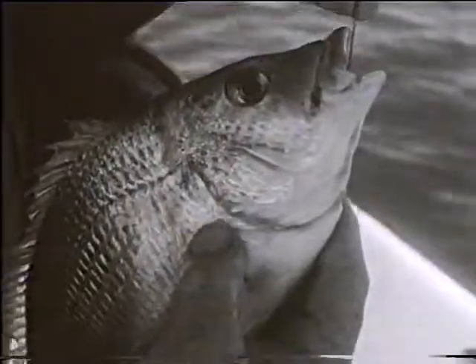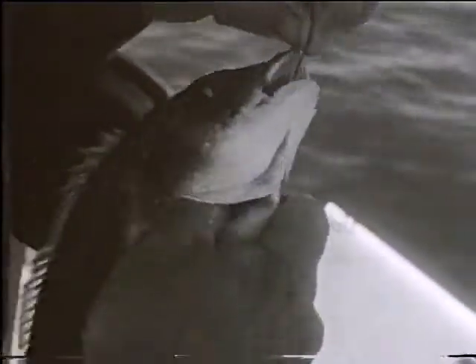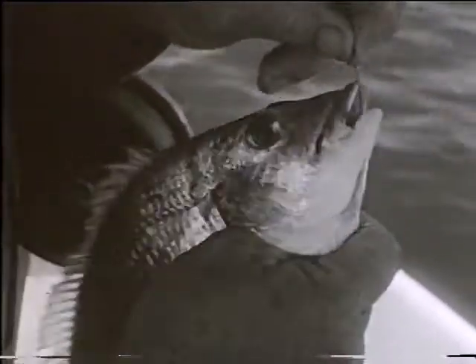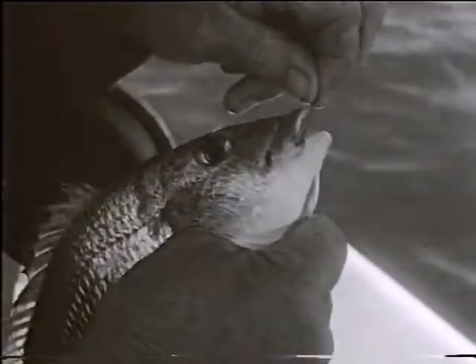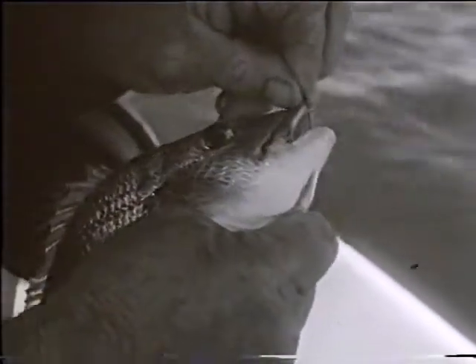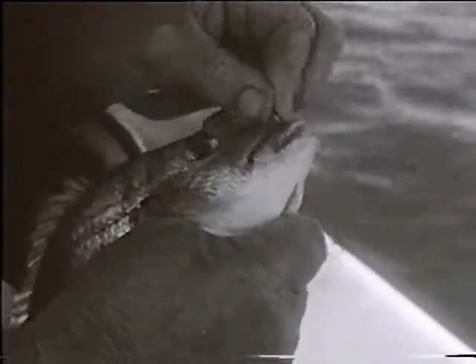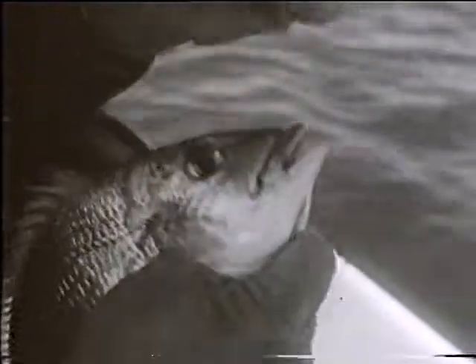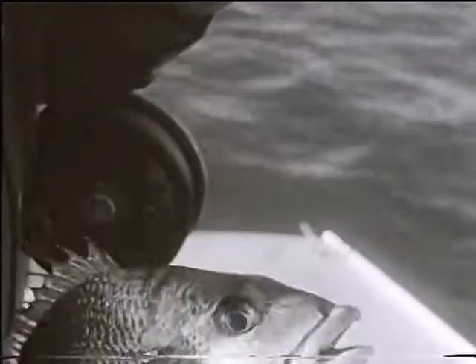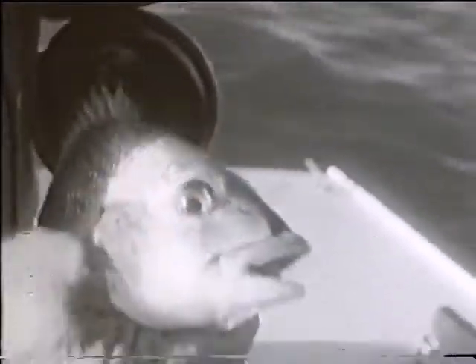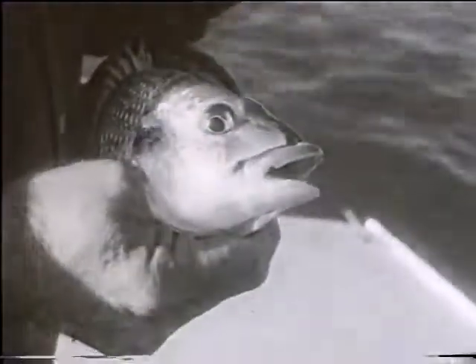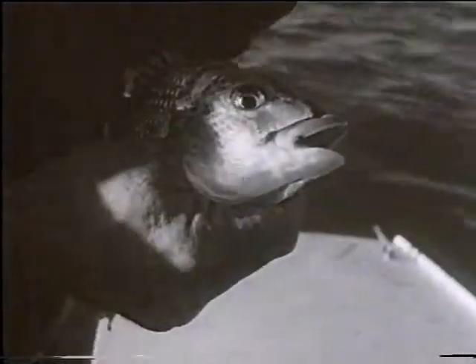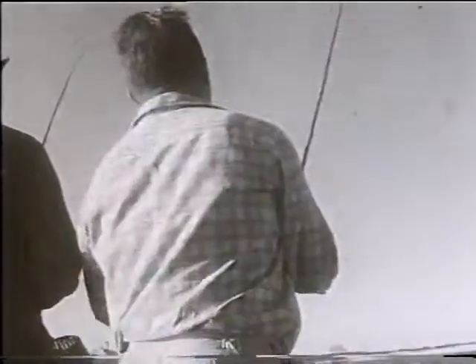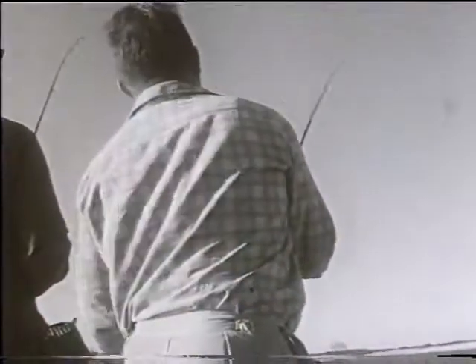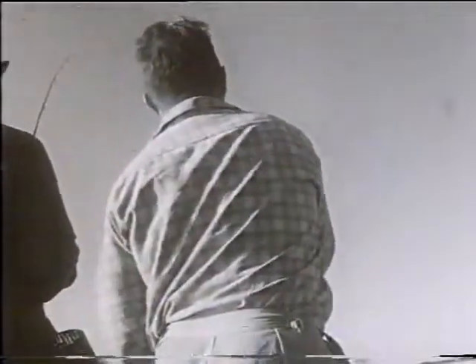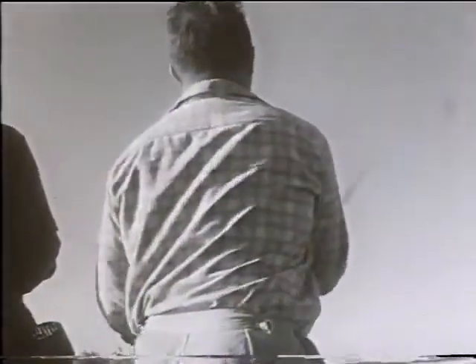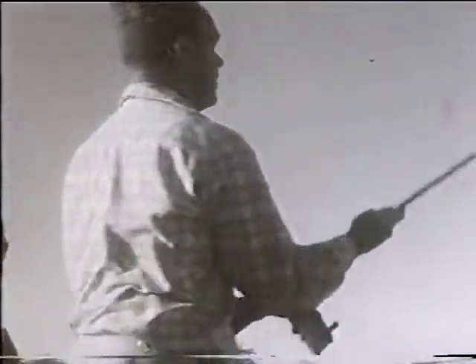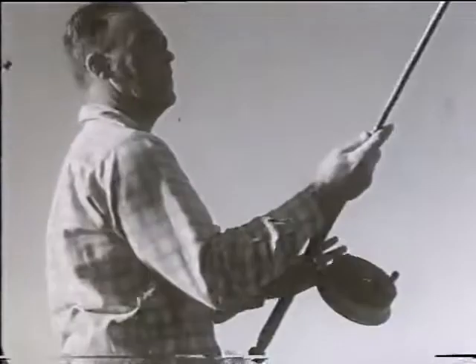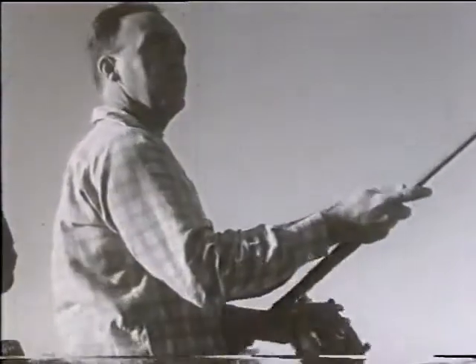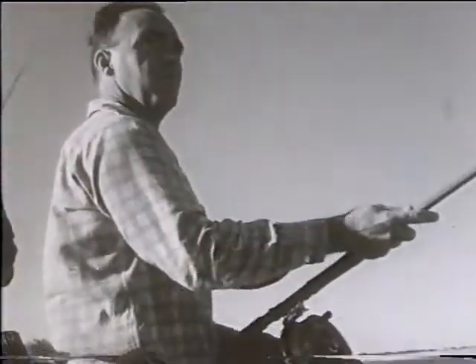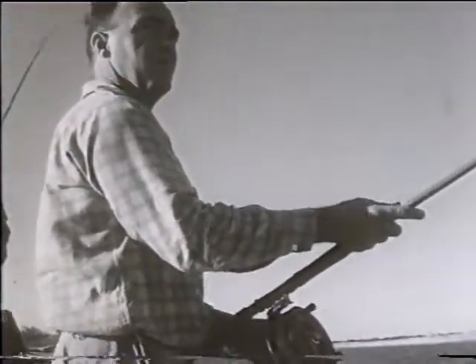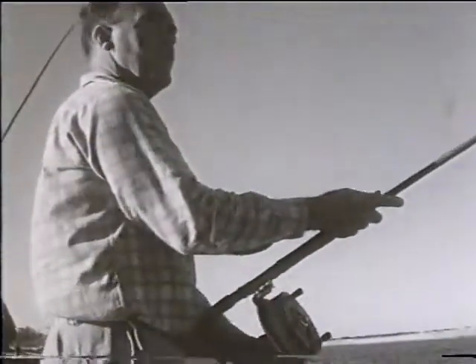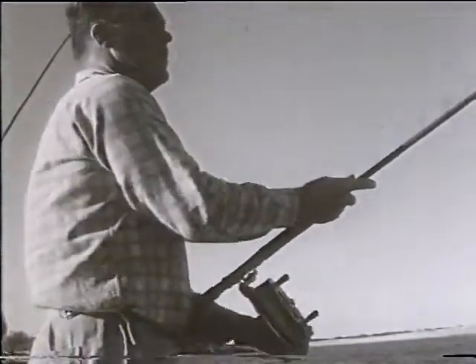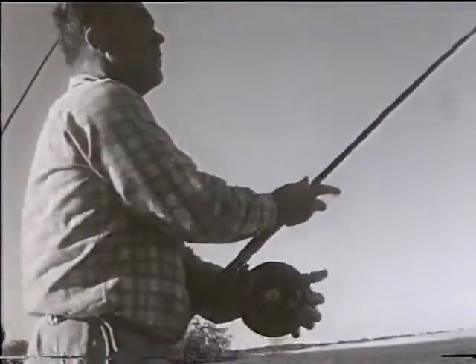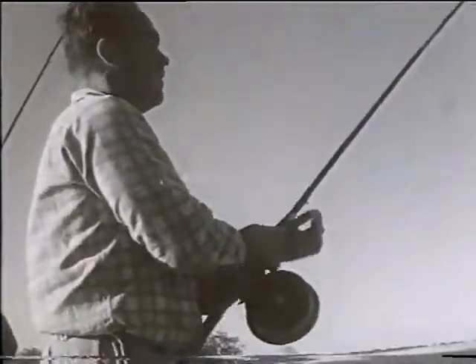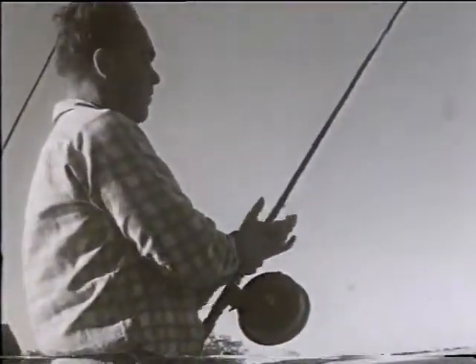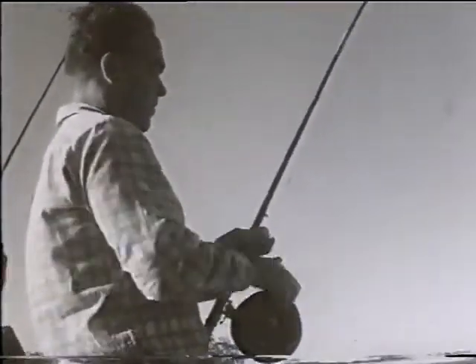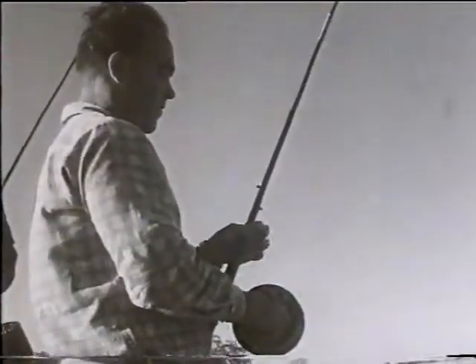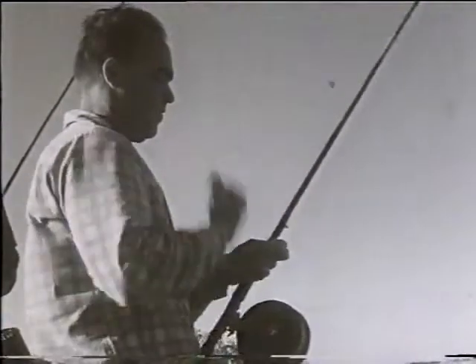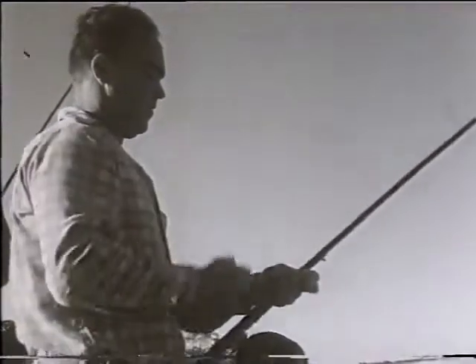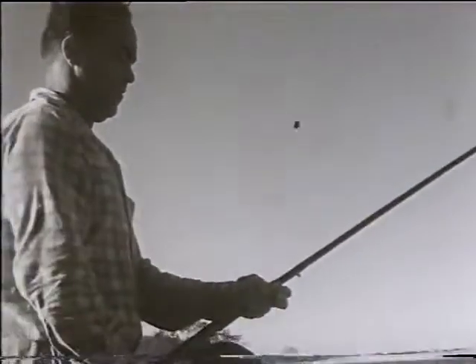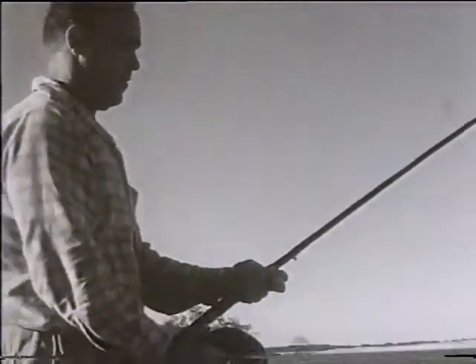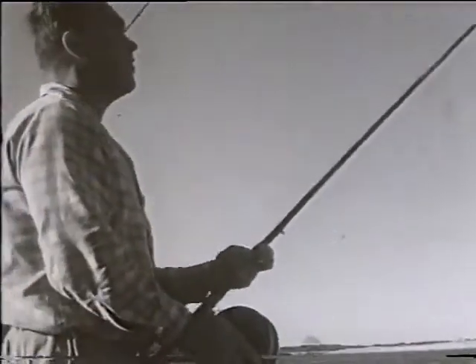Even from the boat the casts are still made upstream to give a bait a chance to find a fish for you. A bait drifting naturally with the tide is of much more interest to a fish than an anchored bait. Always try to search fish out.